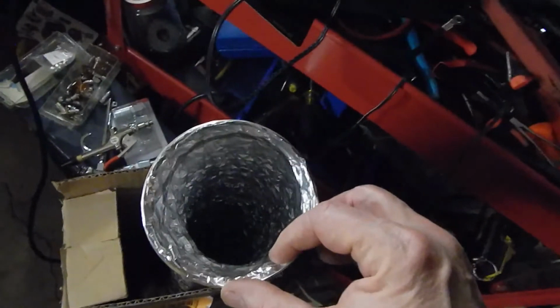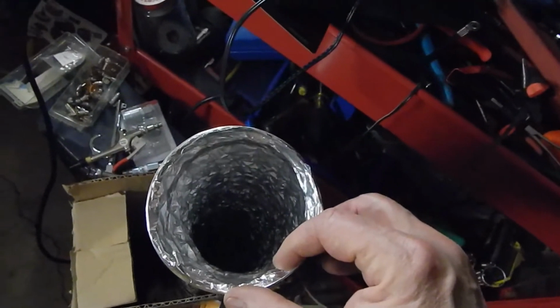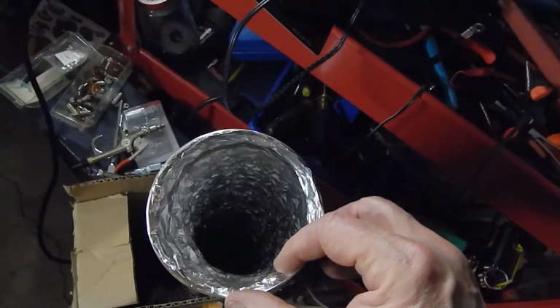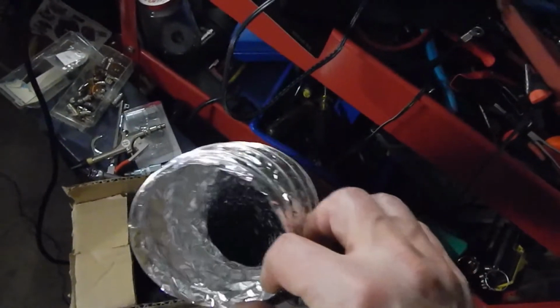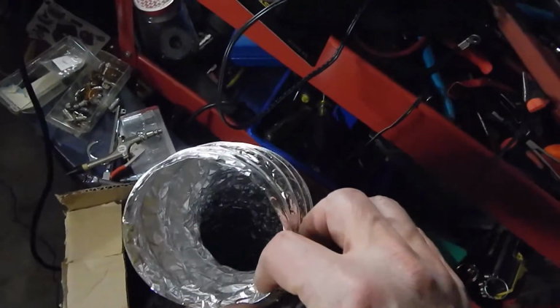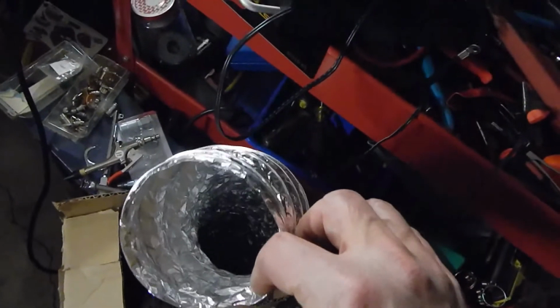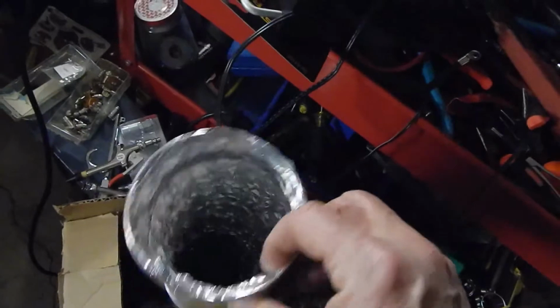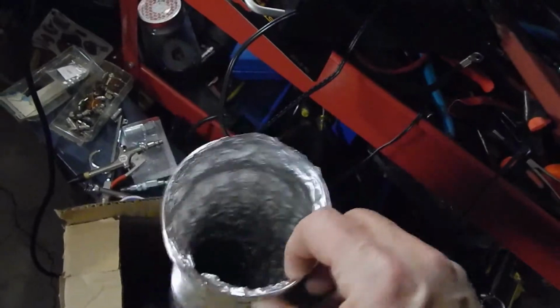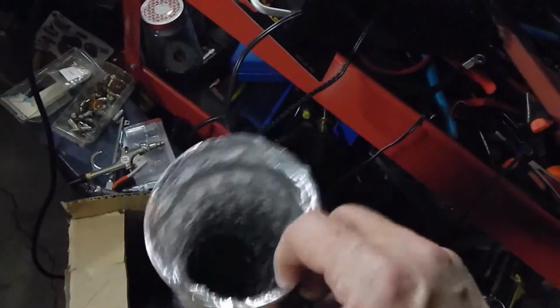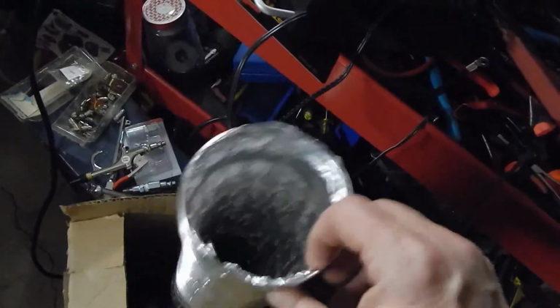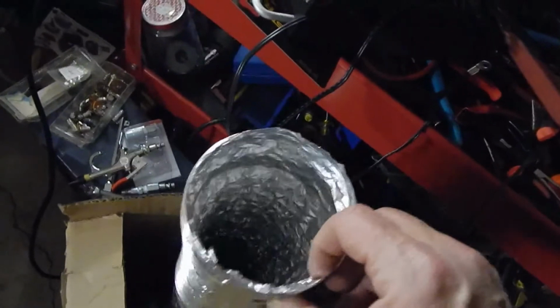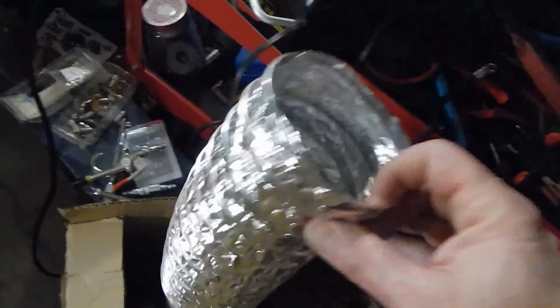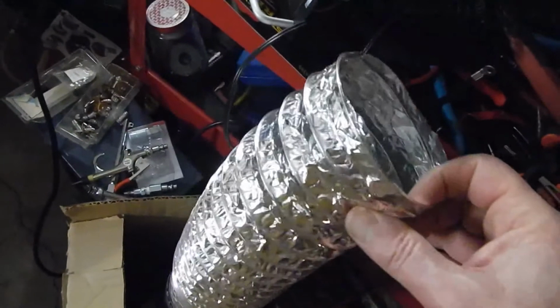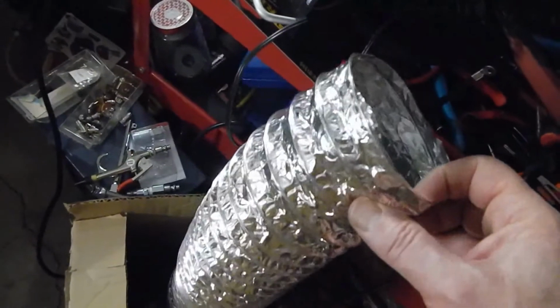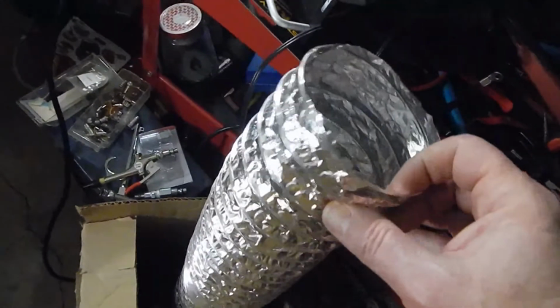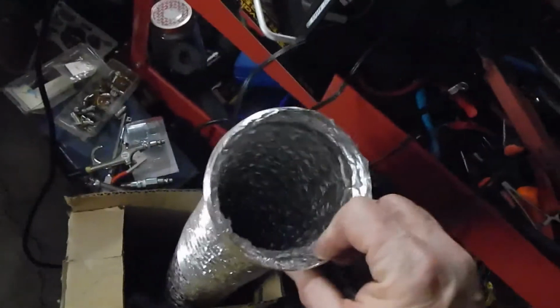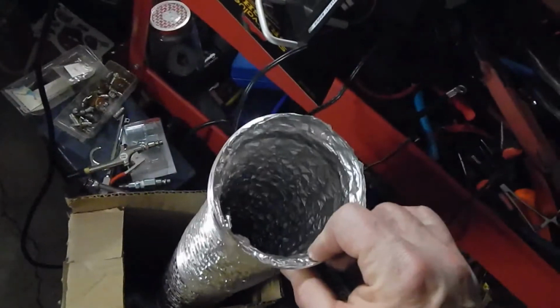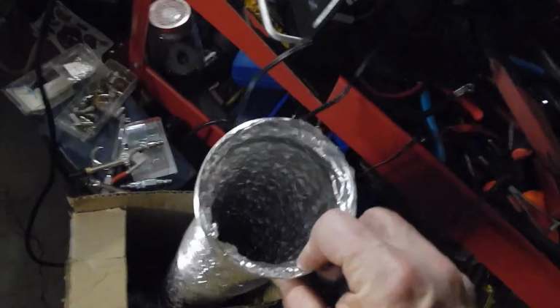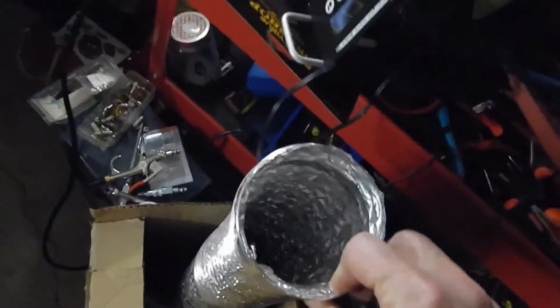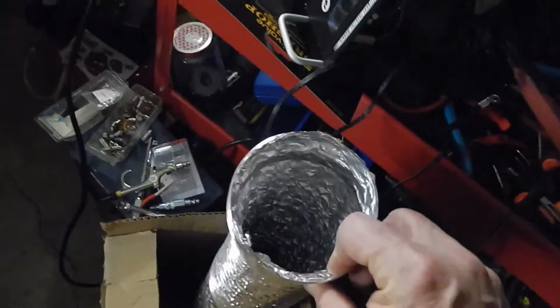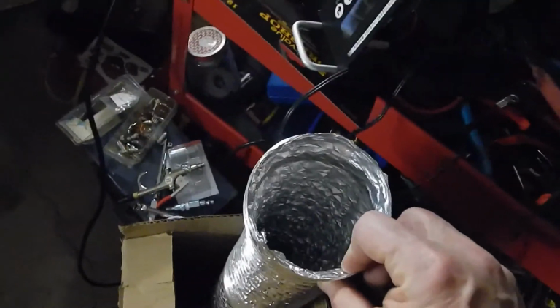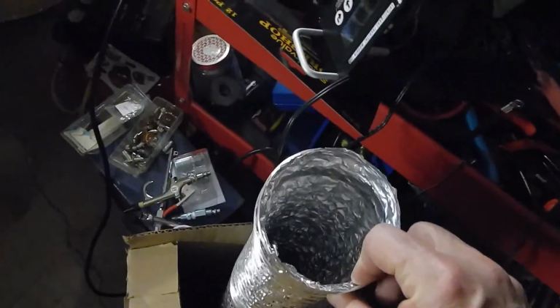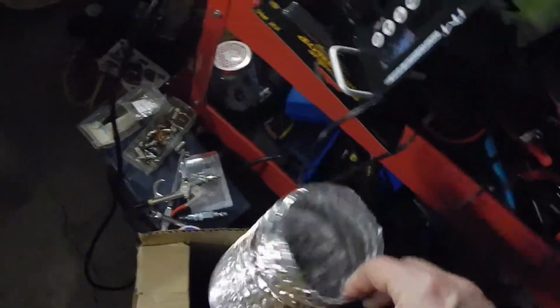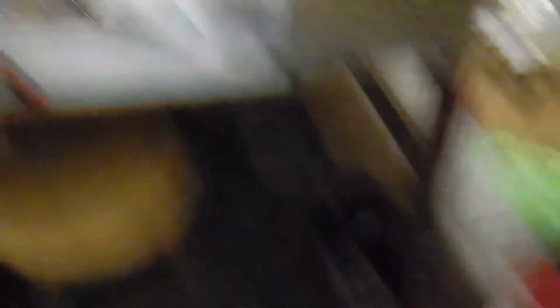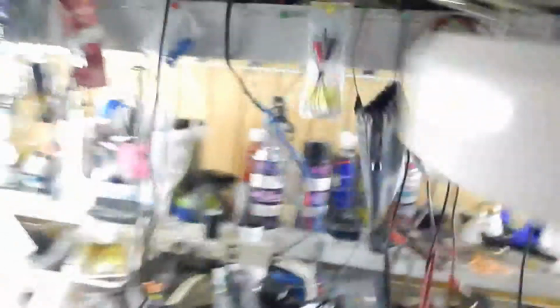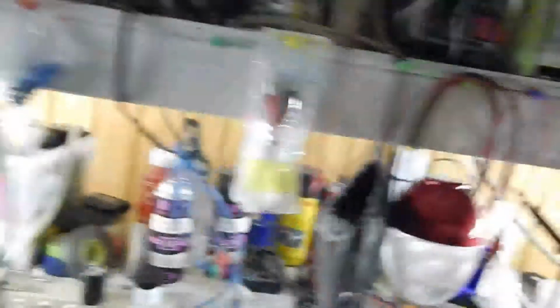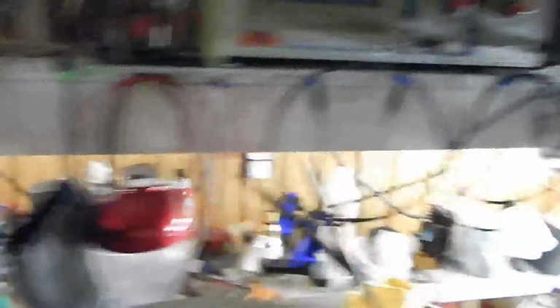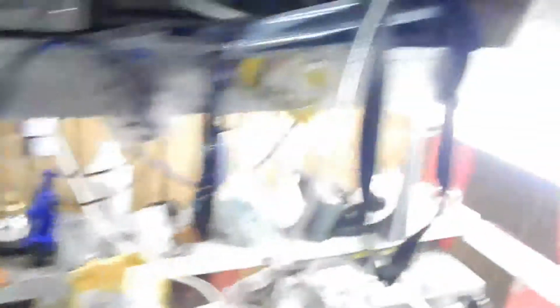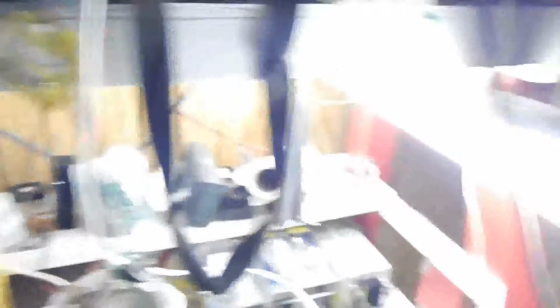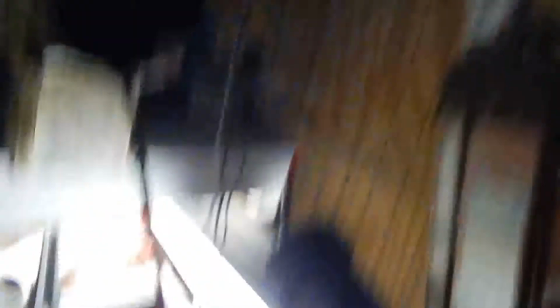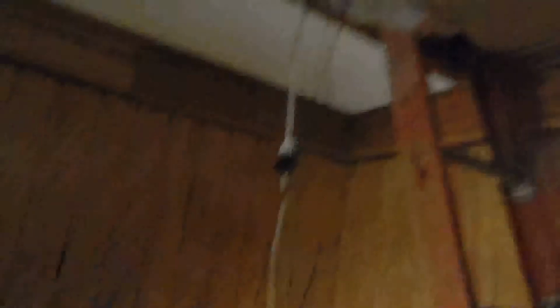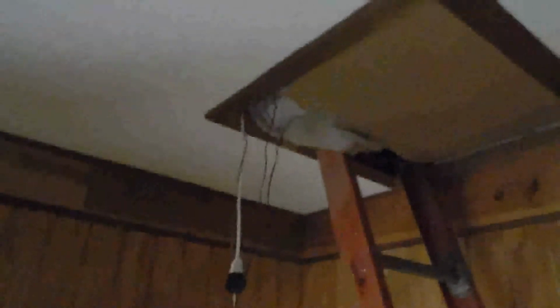Using flimsy accordion duct for a real dryer is a big fire hazard. But this being all aluminum means less fire hazard — perfect for my uses for solder fumes. I'm just going to route it along the back here, straight up, and then into the attic.